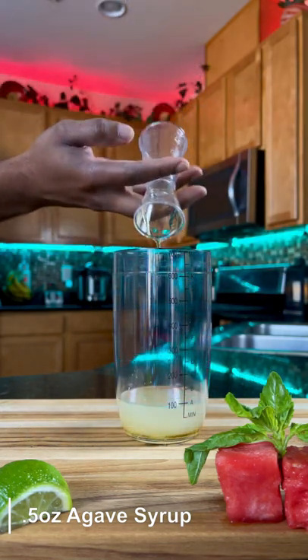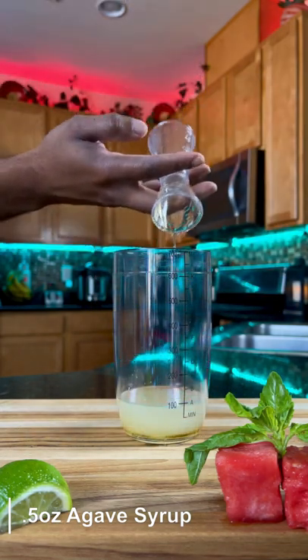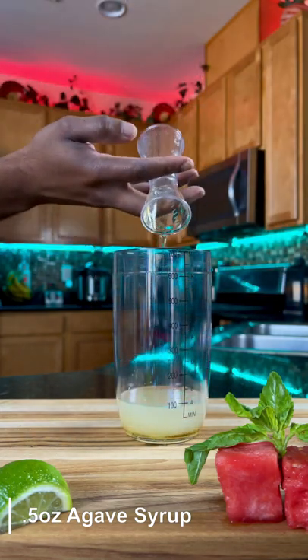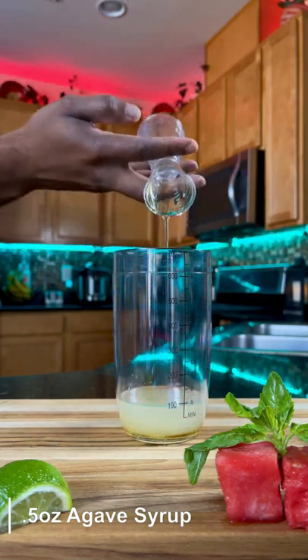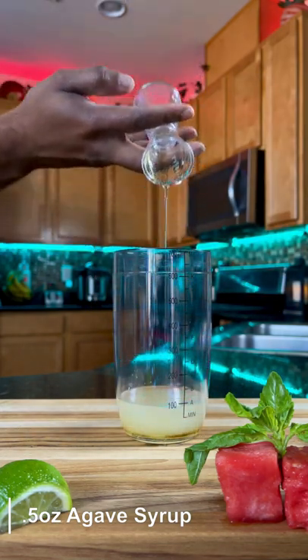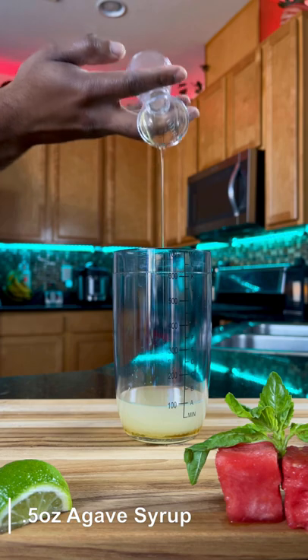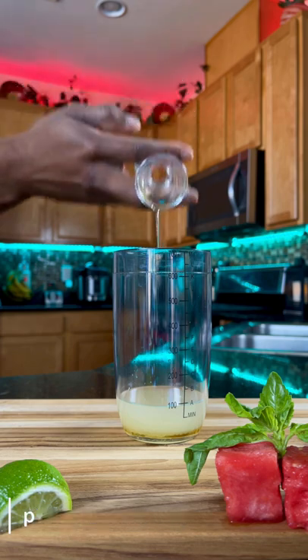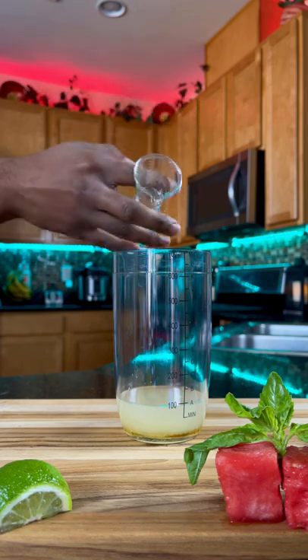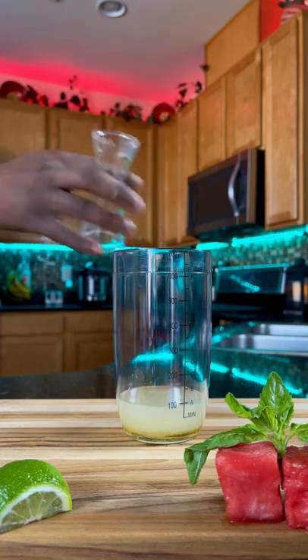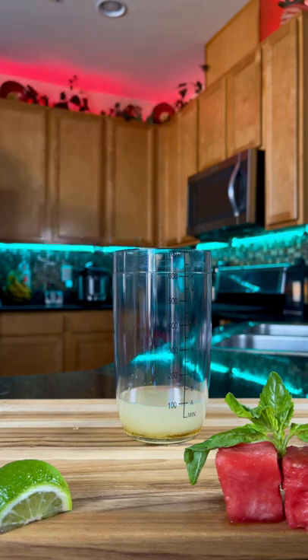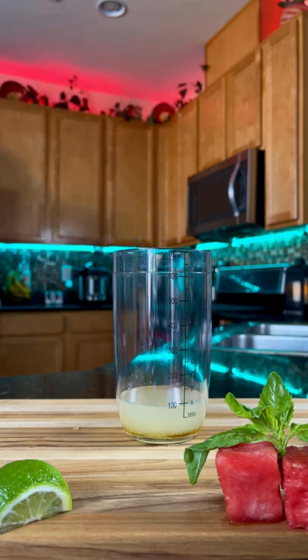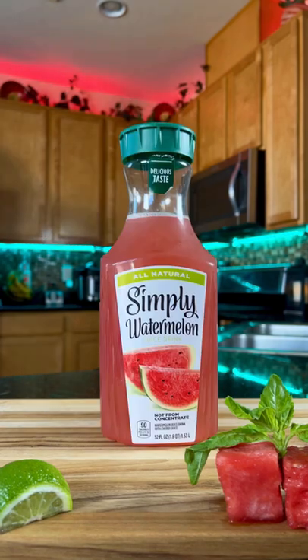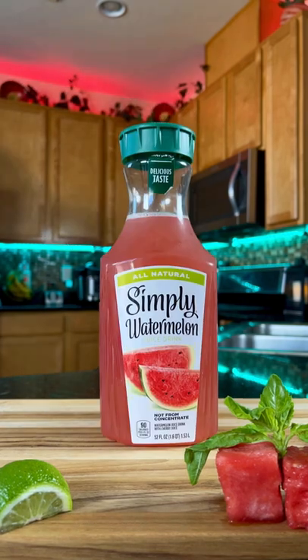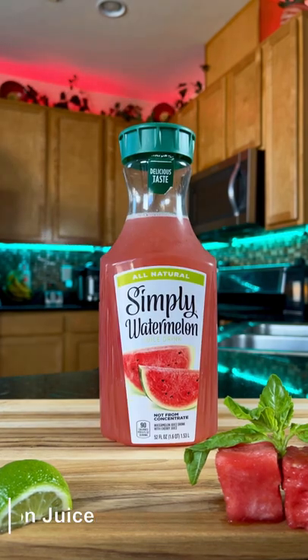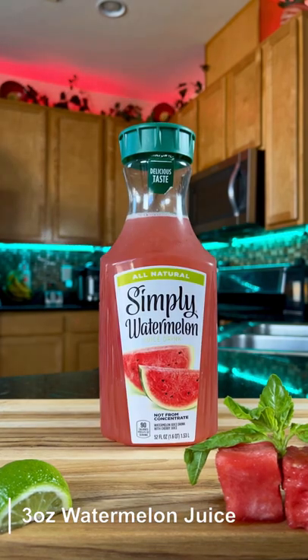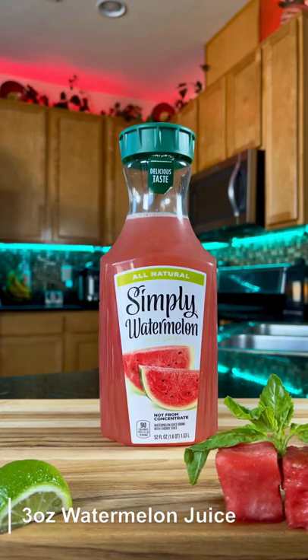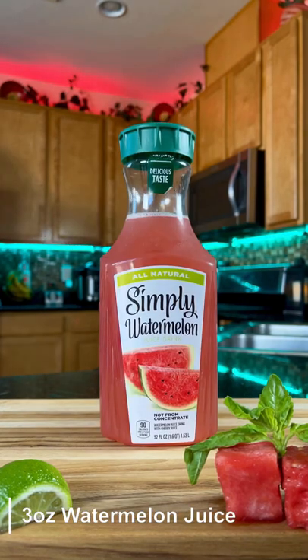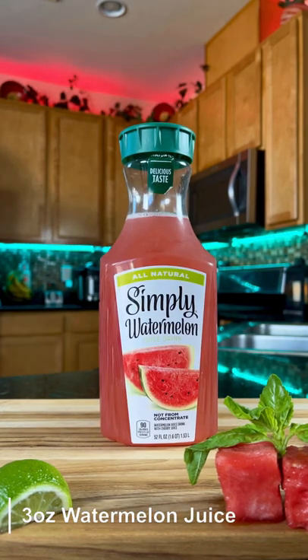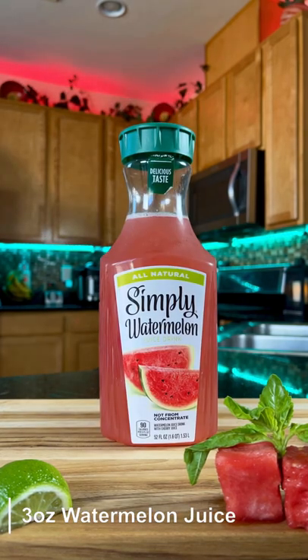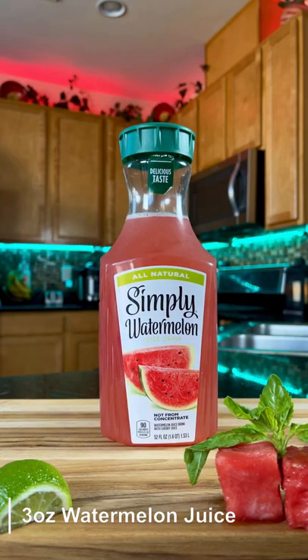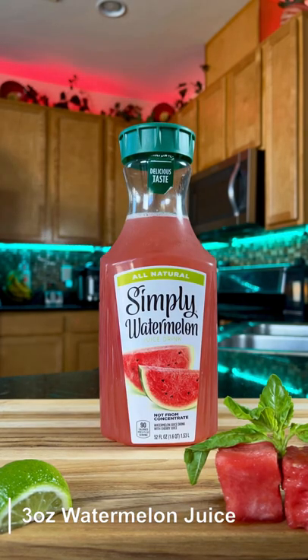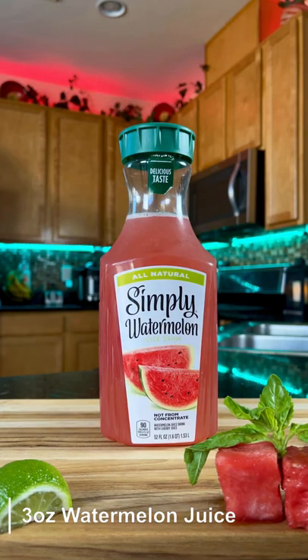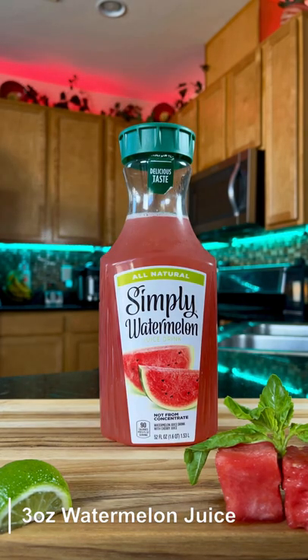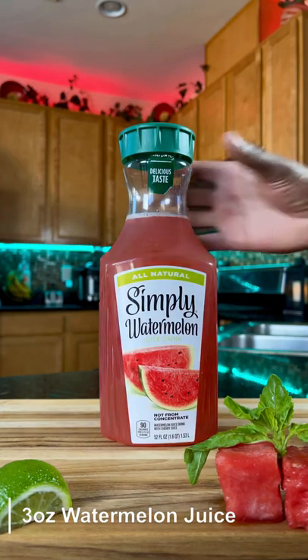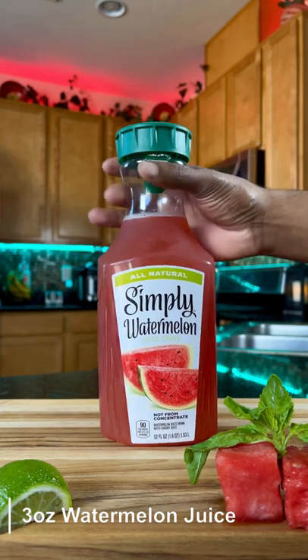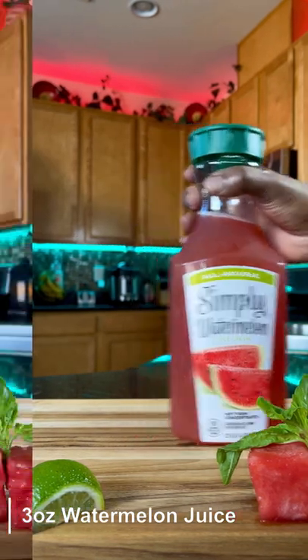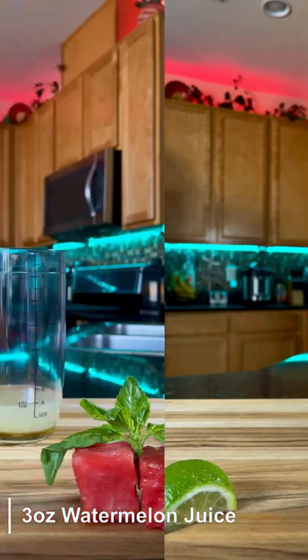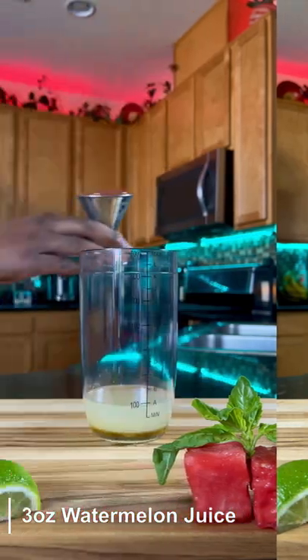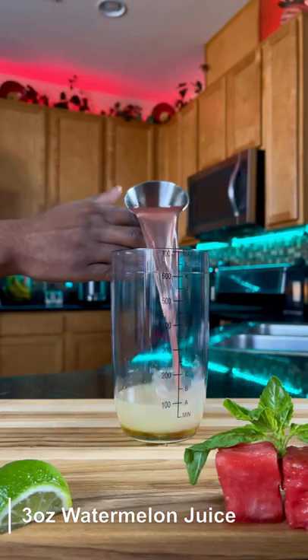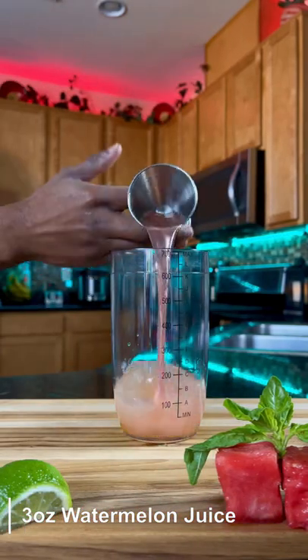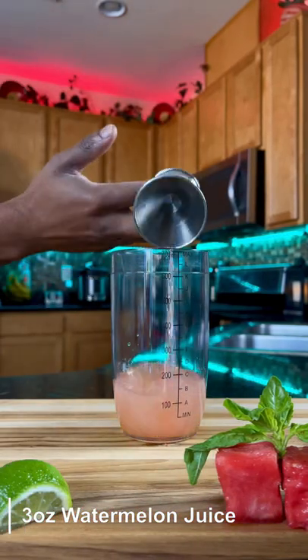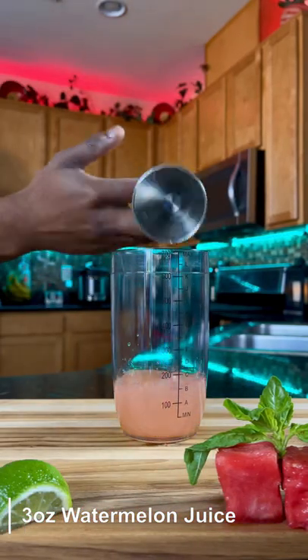You can use raw cane sugar if you want, but I highly recommend agave. Go with three ounces of simply watermelon juice — you can easily find this at your local grocery store.